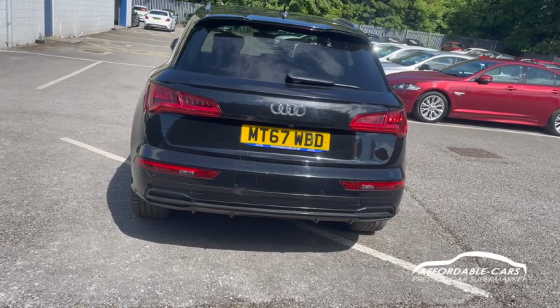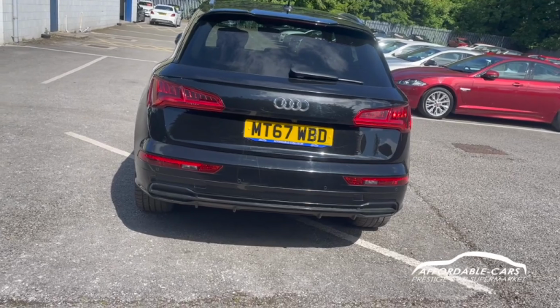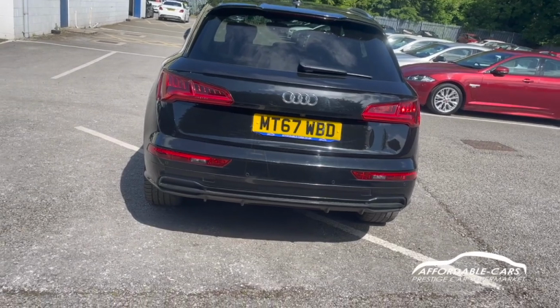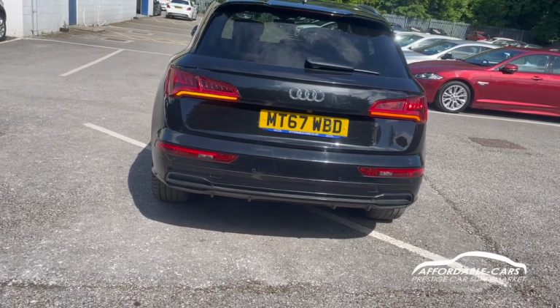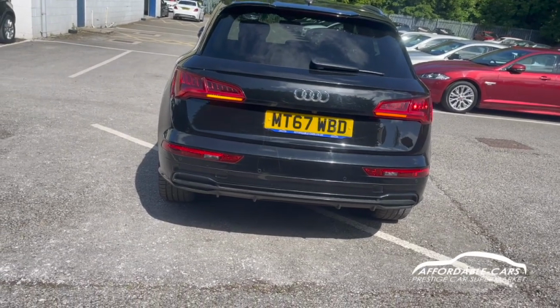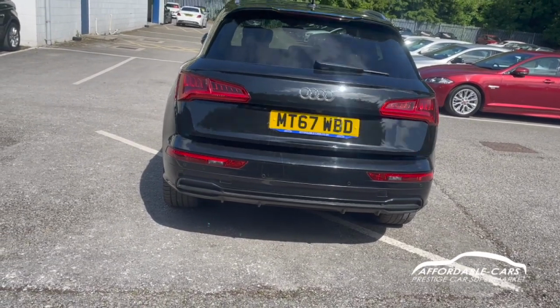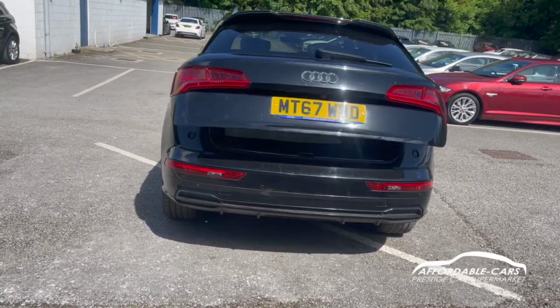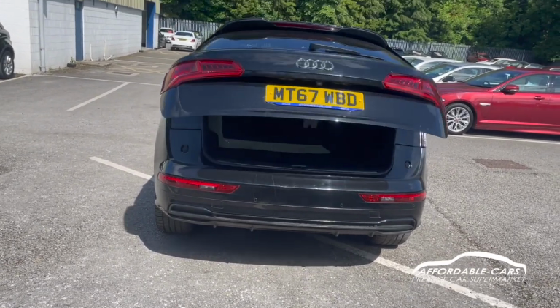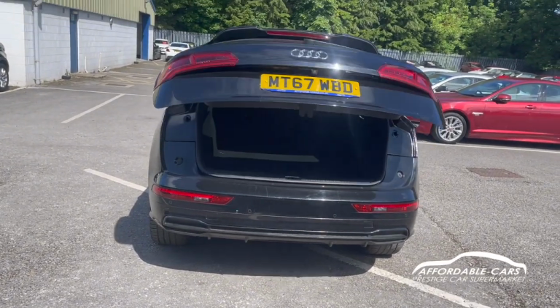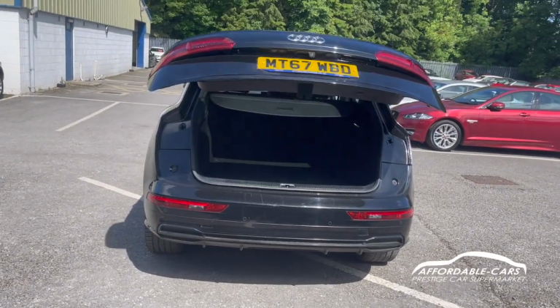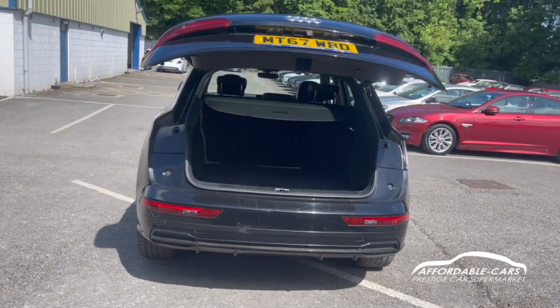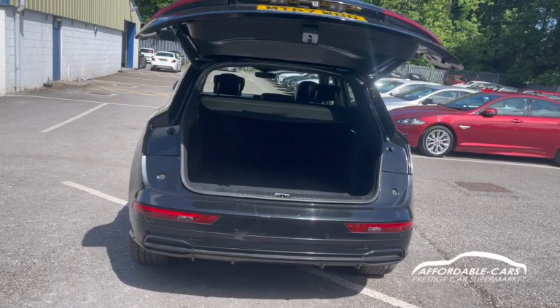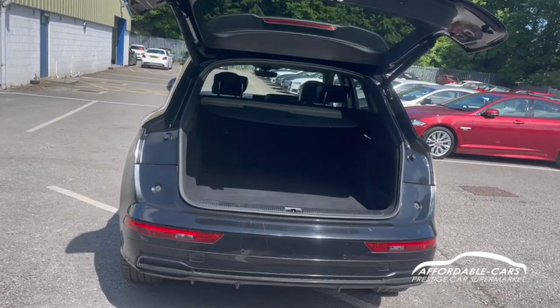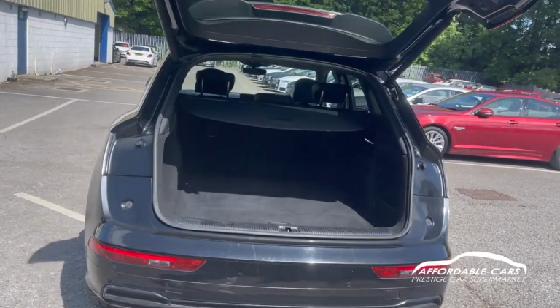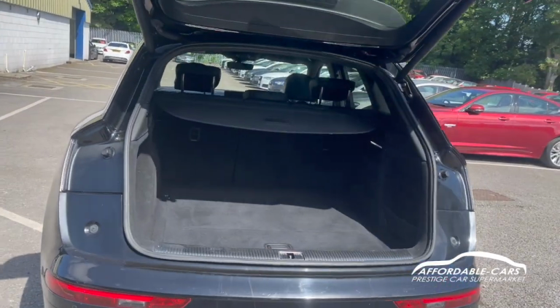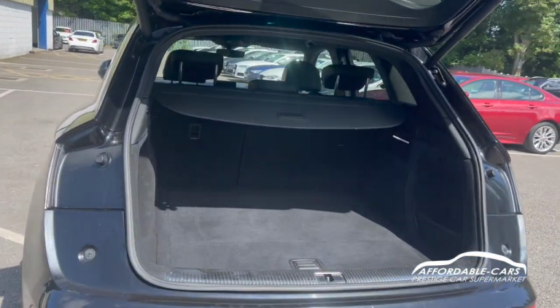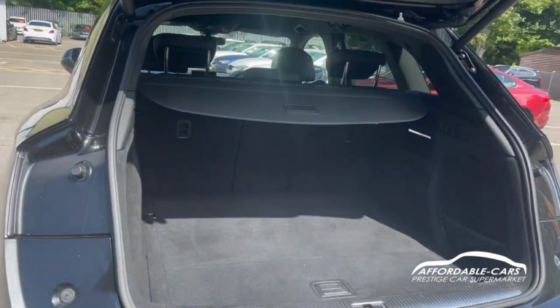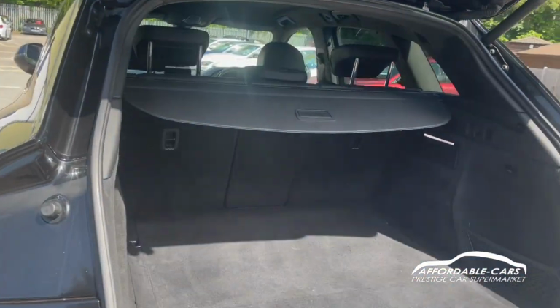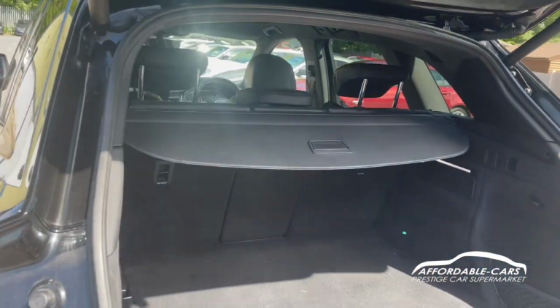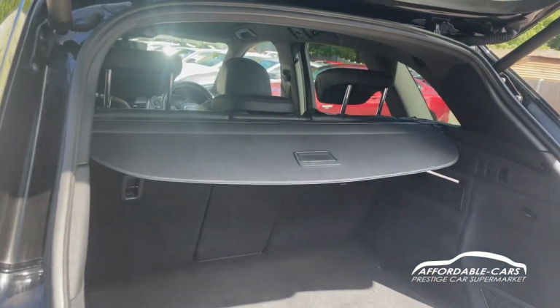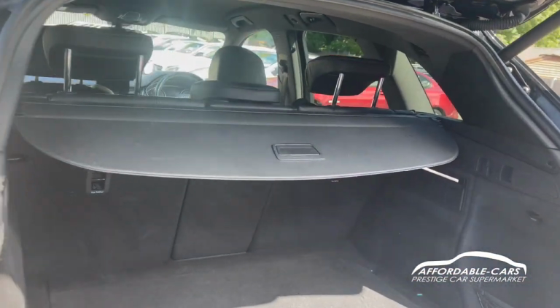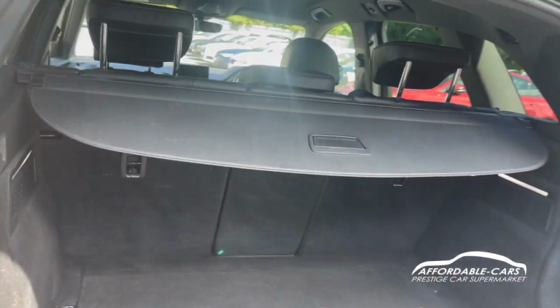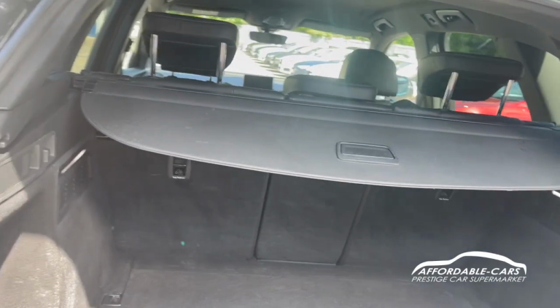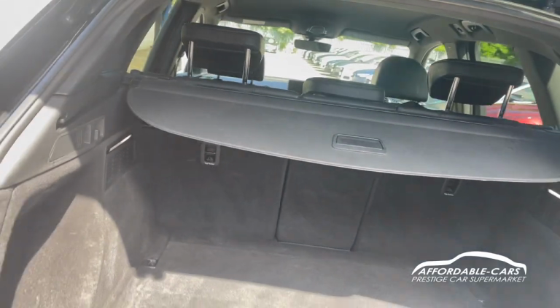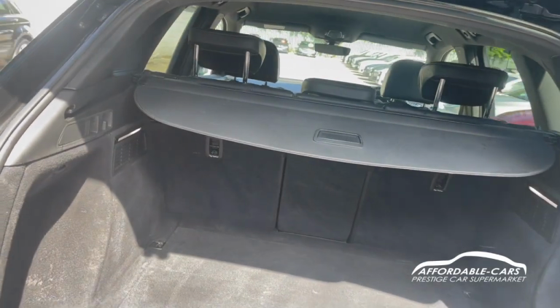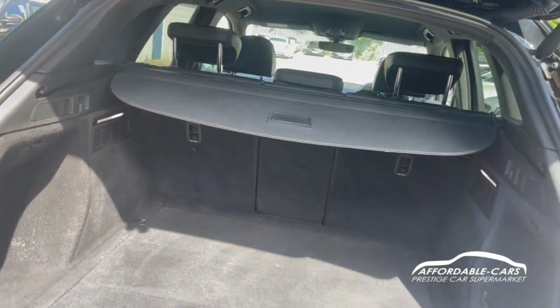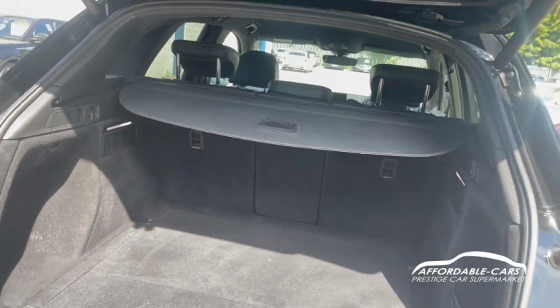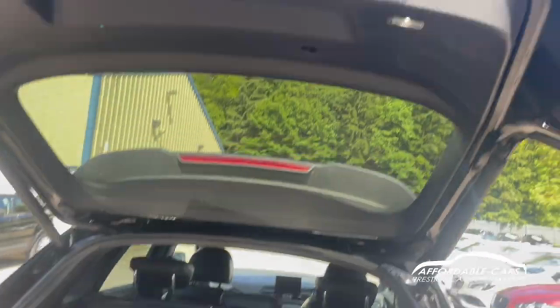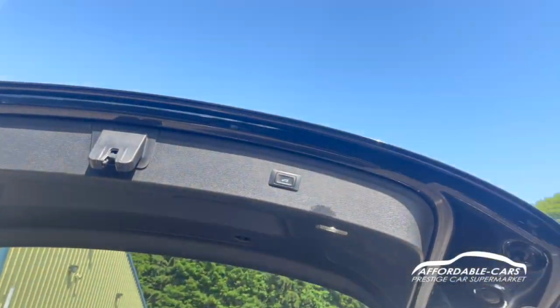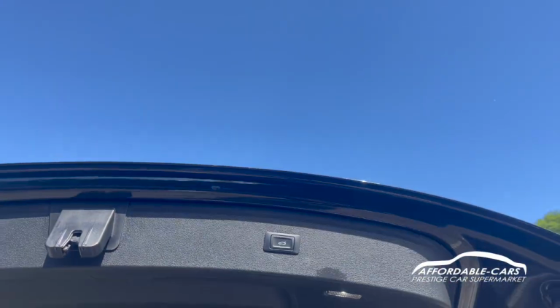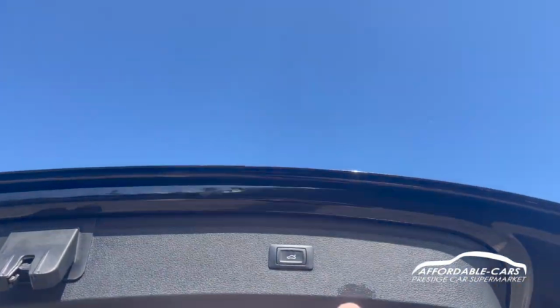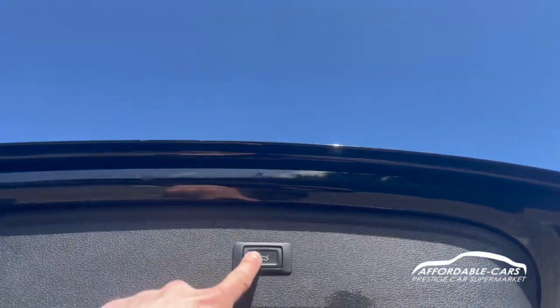If we open up the boot — press the boot button and the boot will open — really great boot space. You can fit absolutely loads in there, you've got load space cover too. You can also put the seats down if you want a bit more space, and press this button and the boot will close on its own.